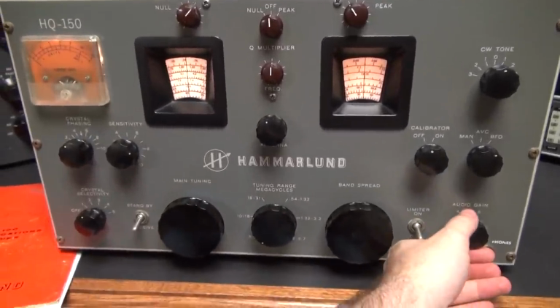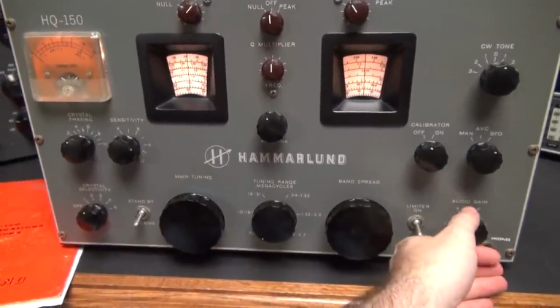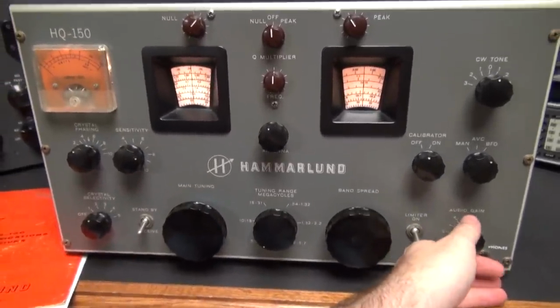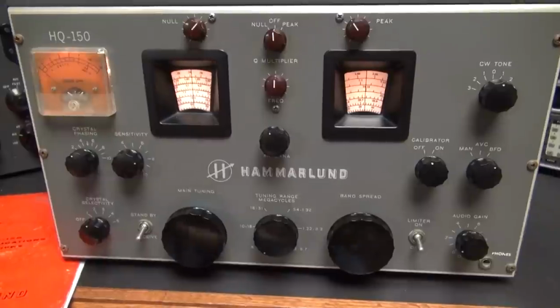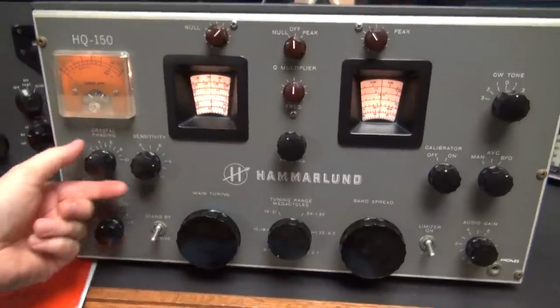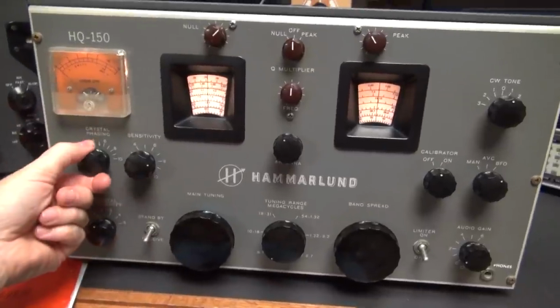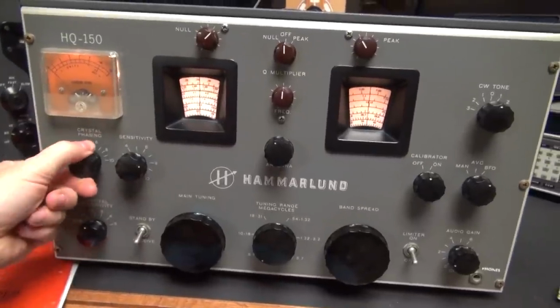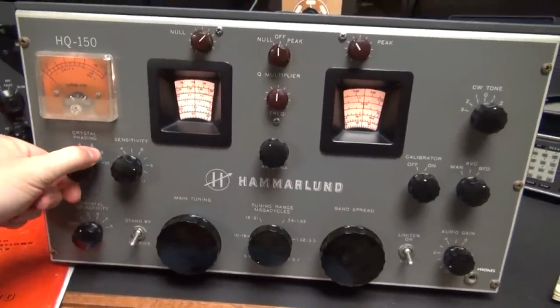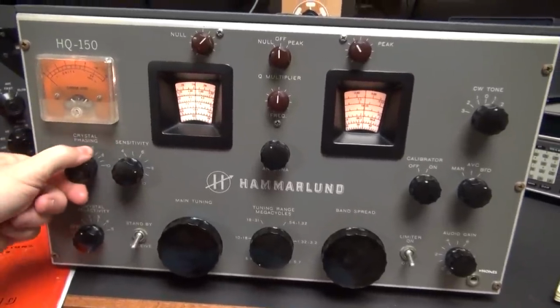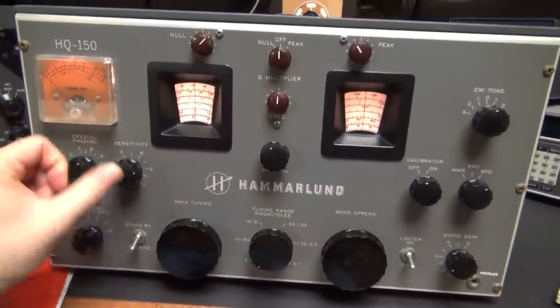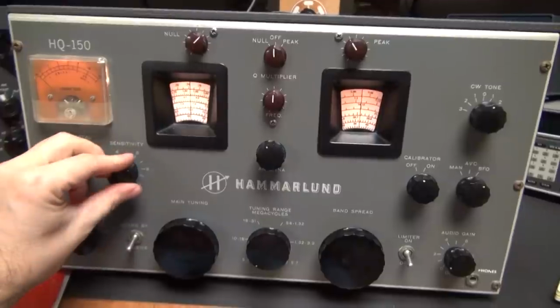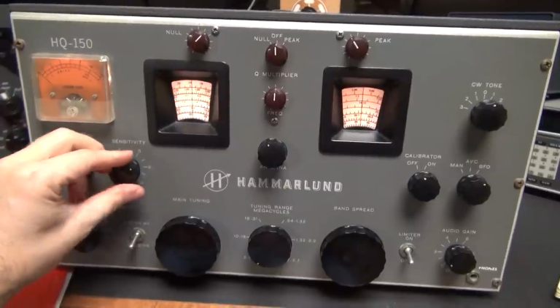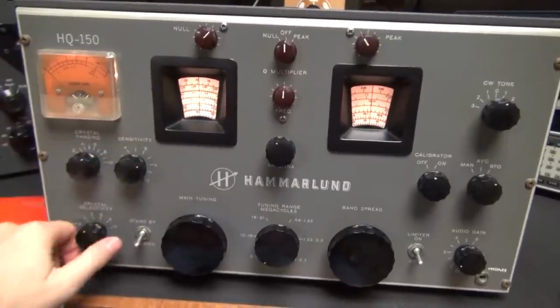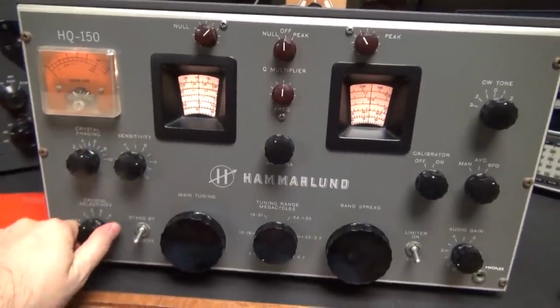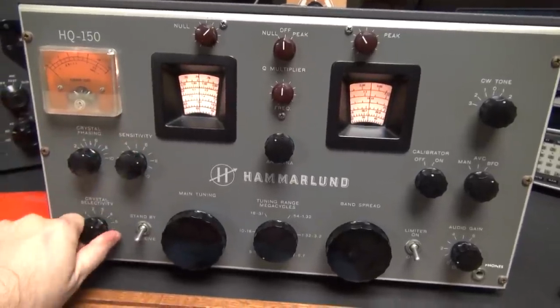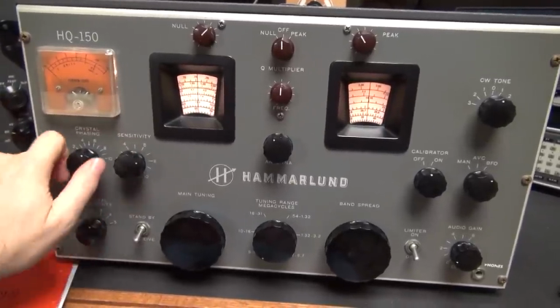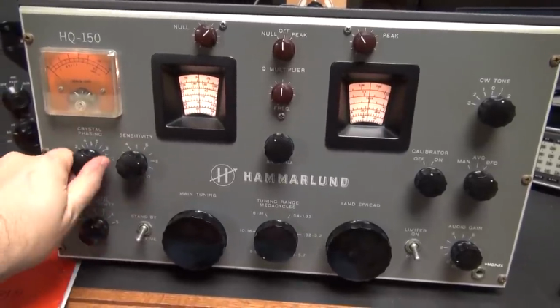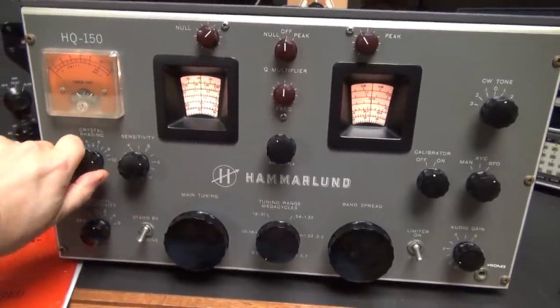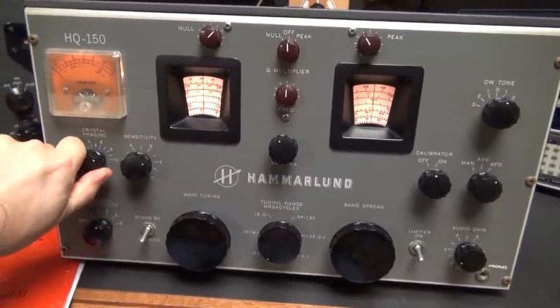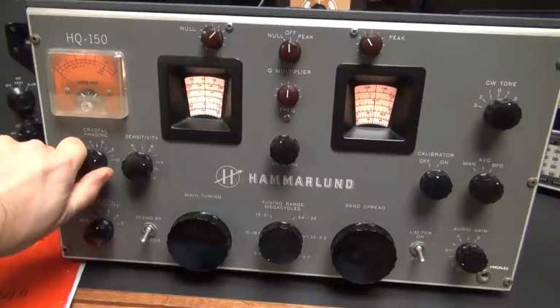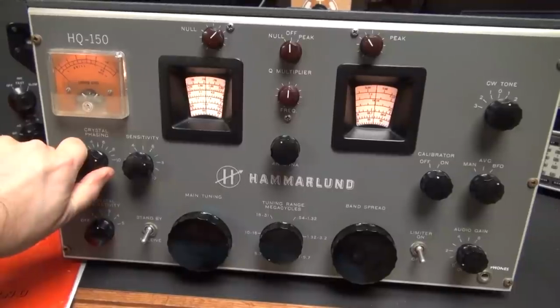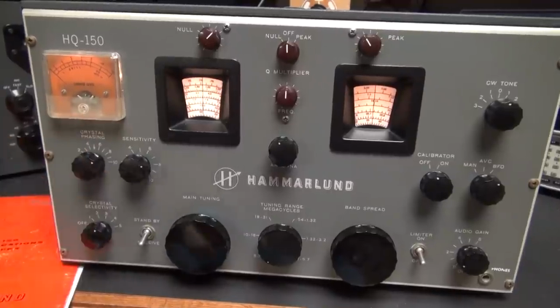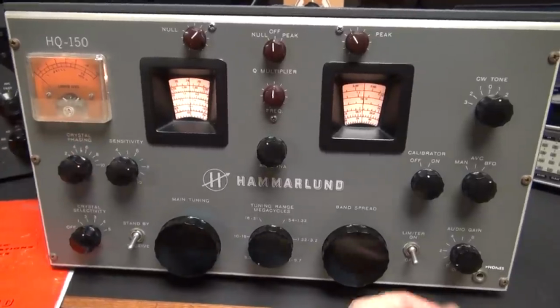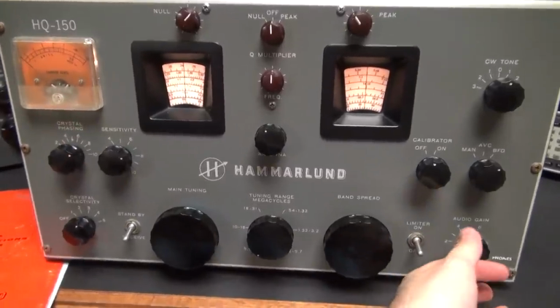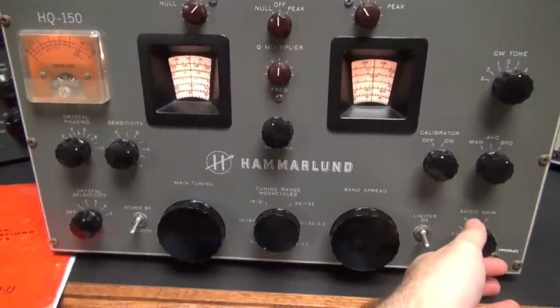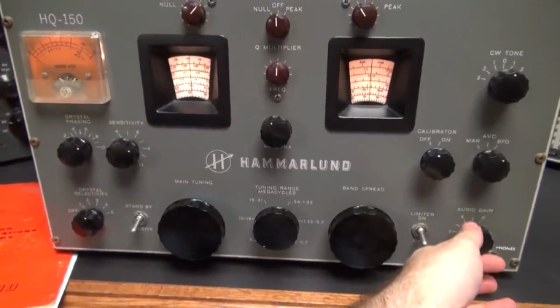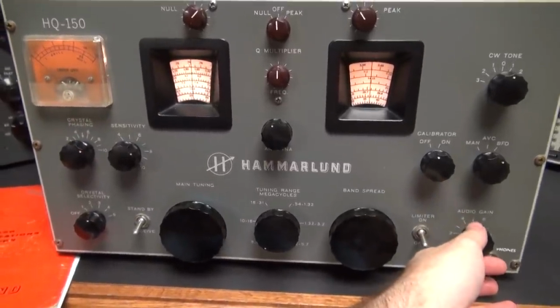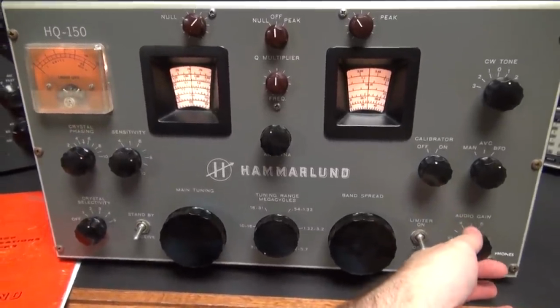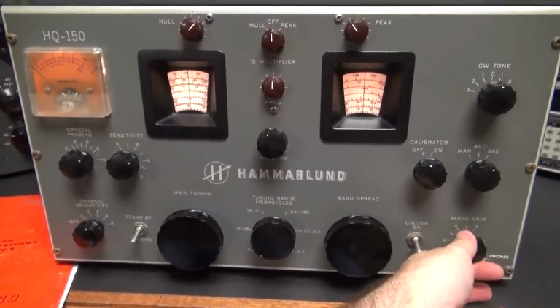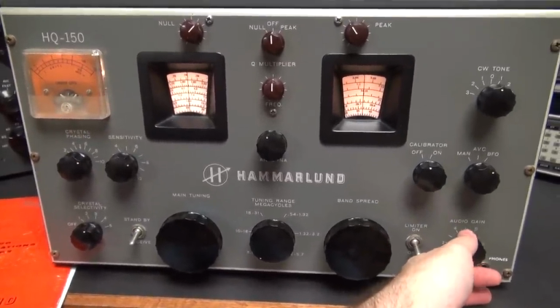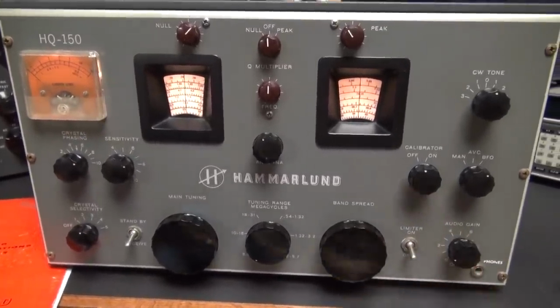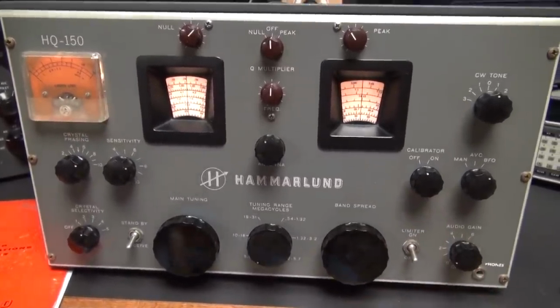All right, here's the 40-meter CW band — I've got some crystal selectivity on. It really works rather well. I've done a lot of CW contacts using this receiver.